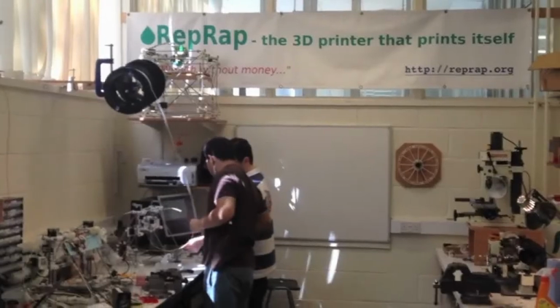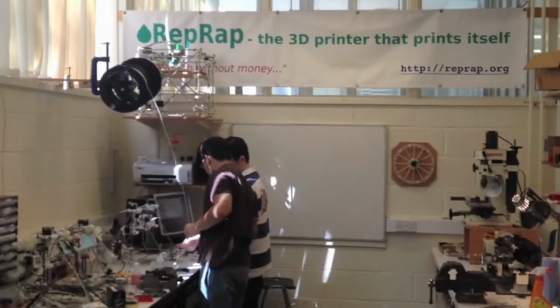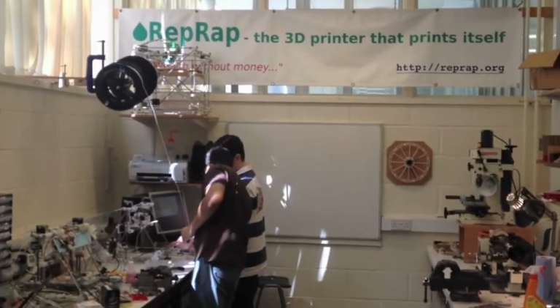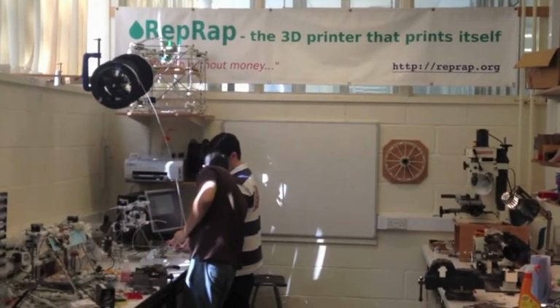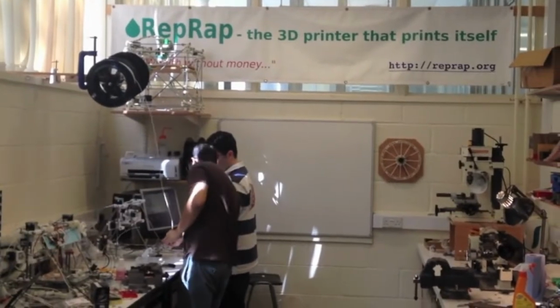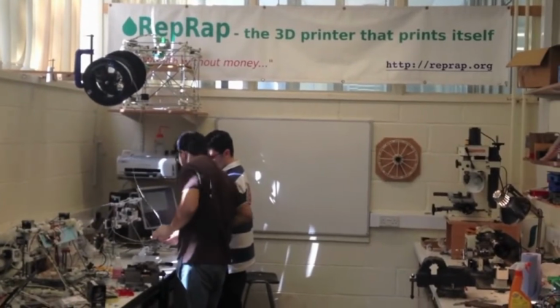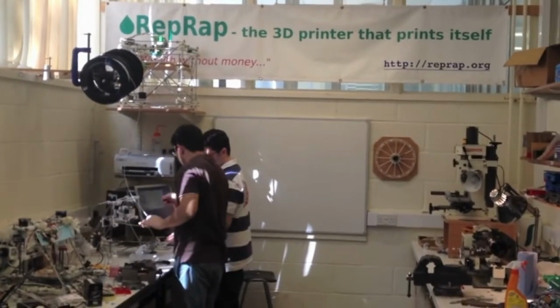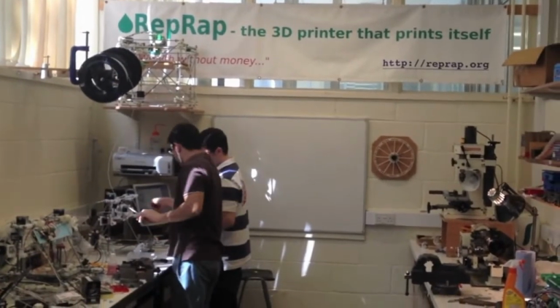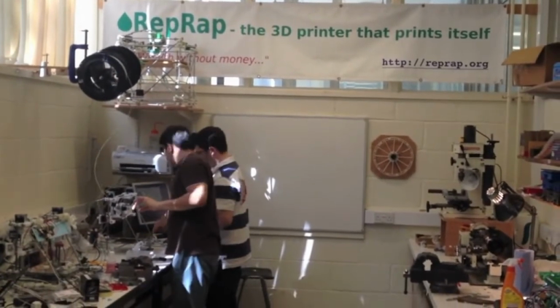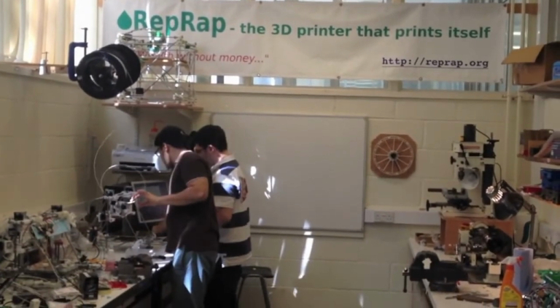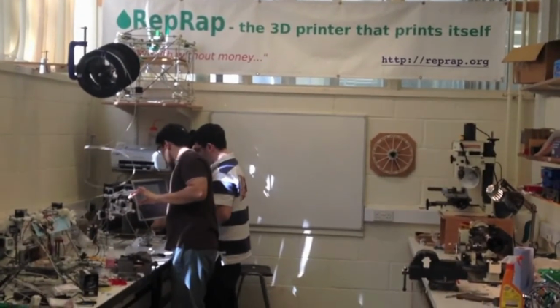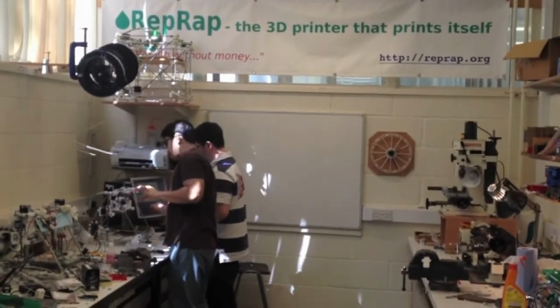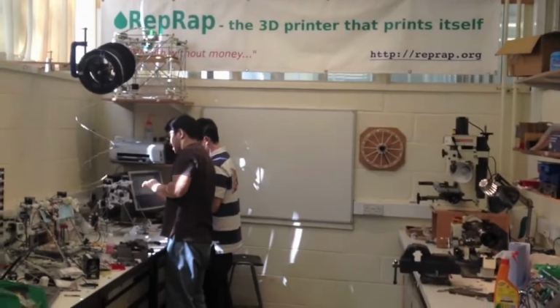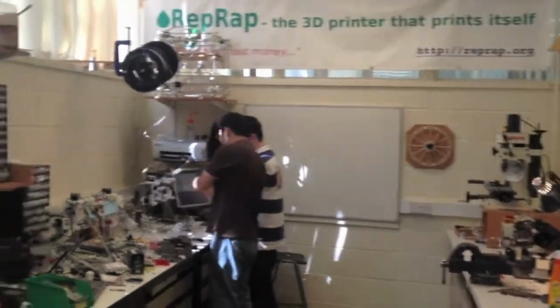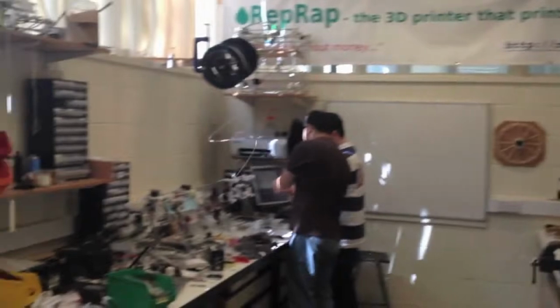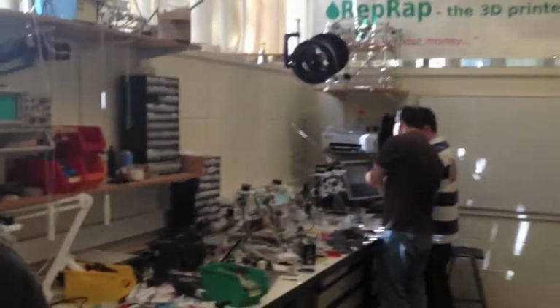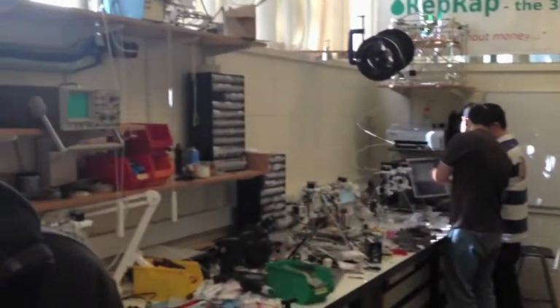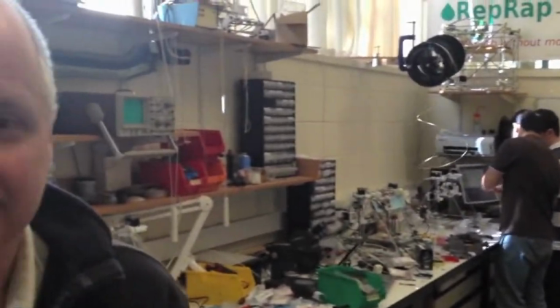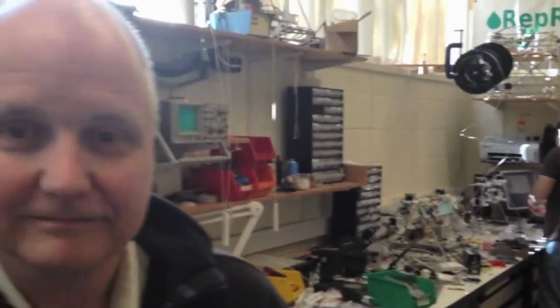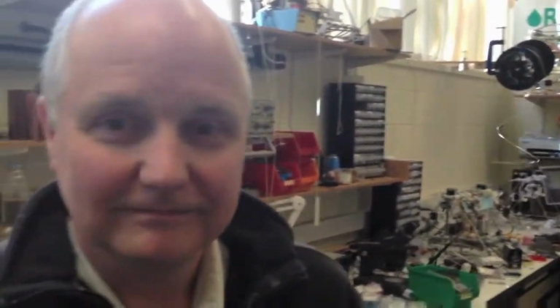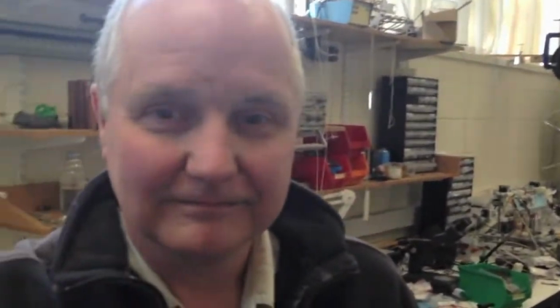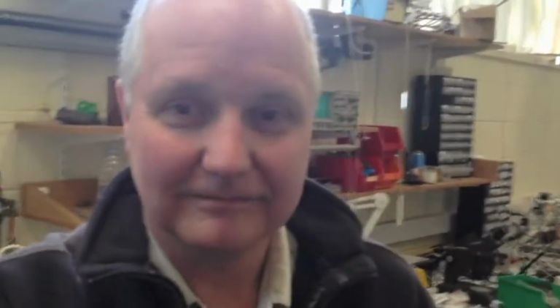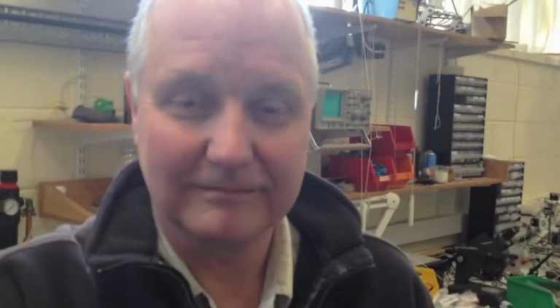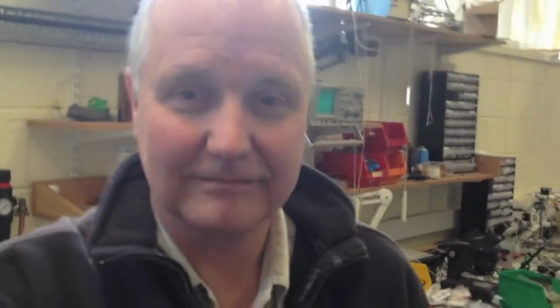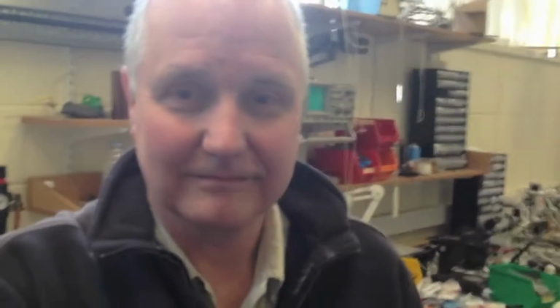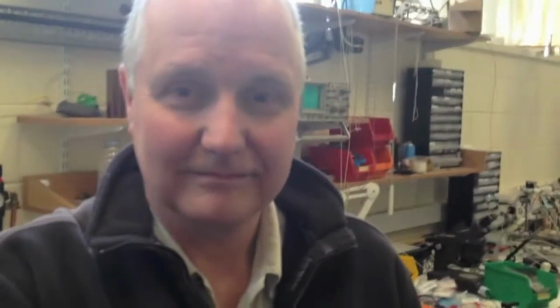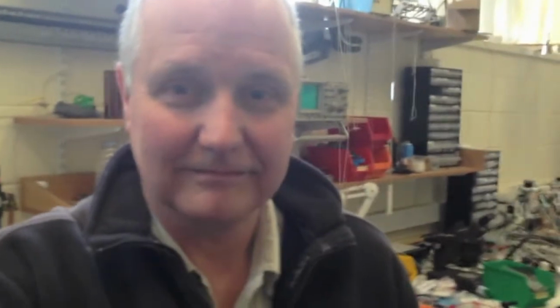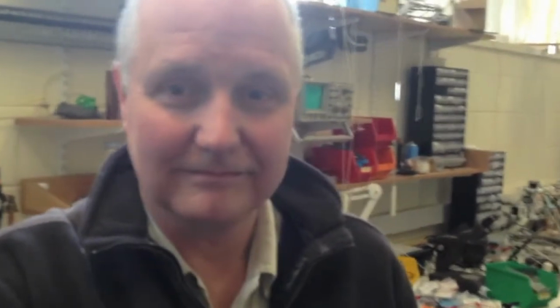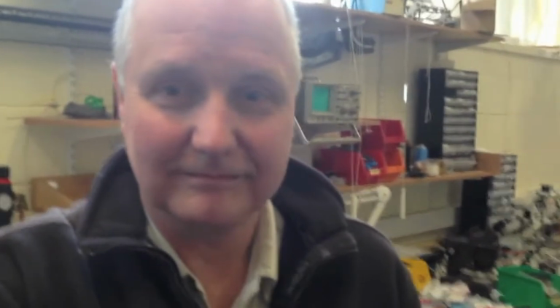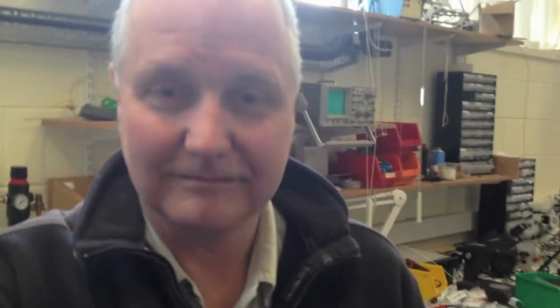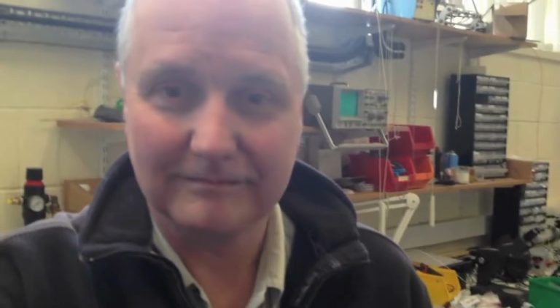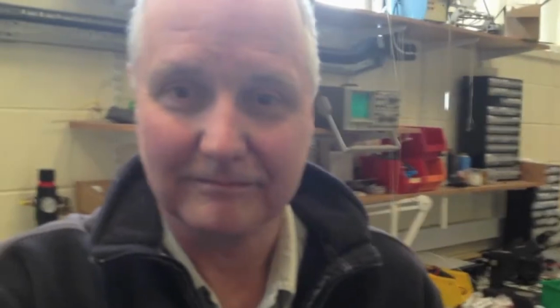I'm at the University of Bath in the RepRap lab with Adrian Bowyer, who's the inventor of the RepRap machine. Show me one, Adrian, and then tell me what it does.